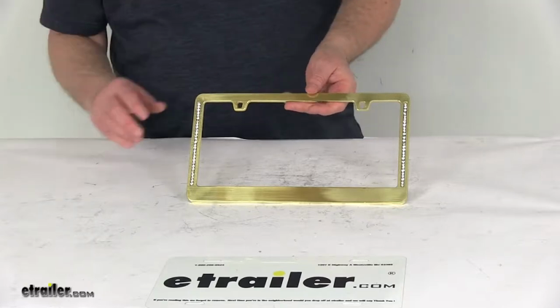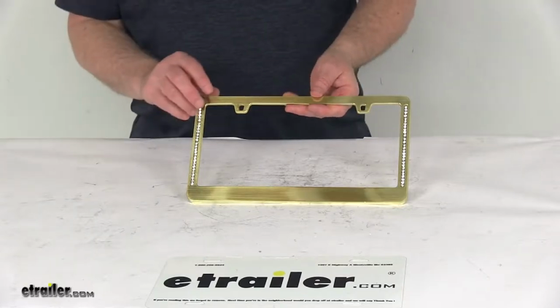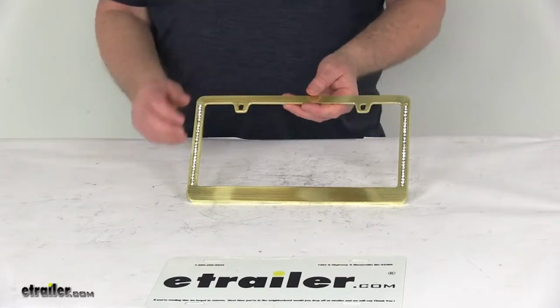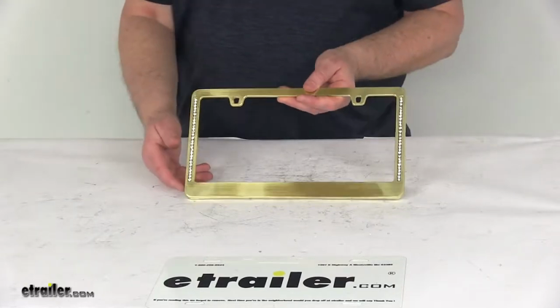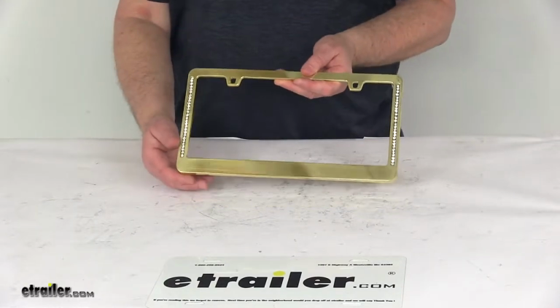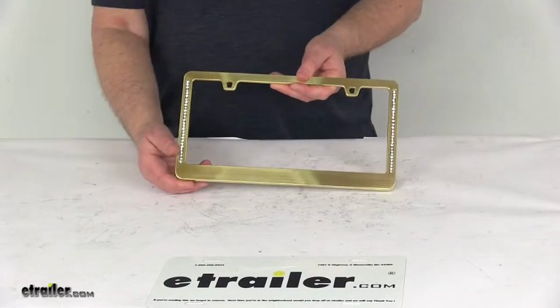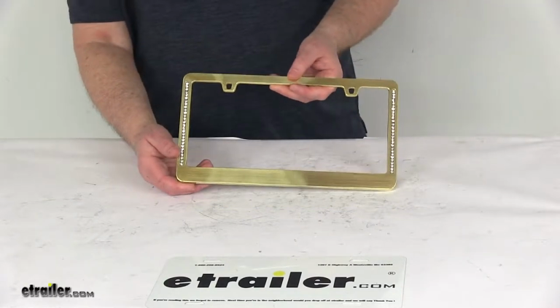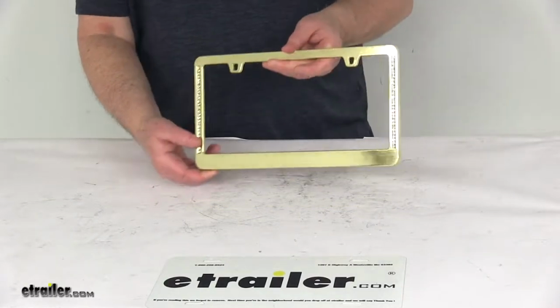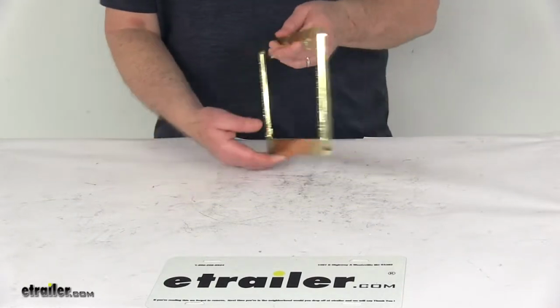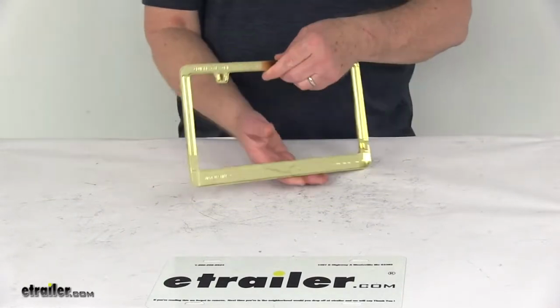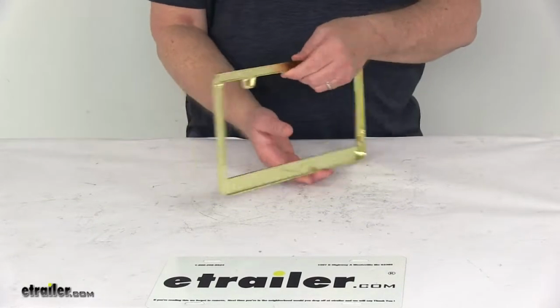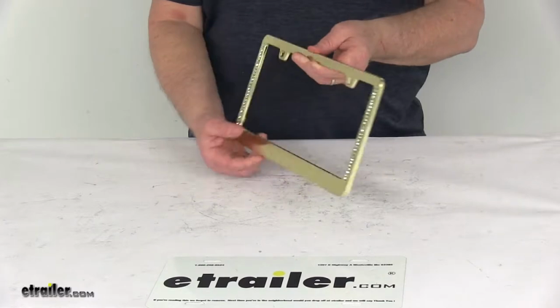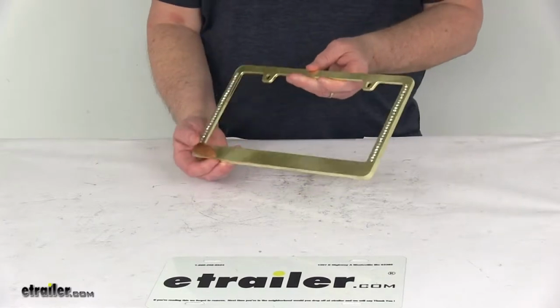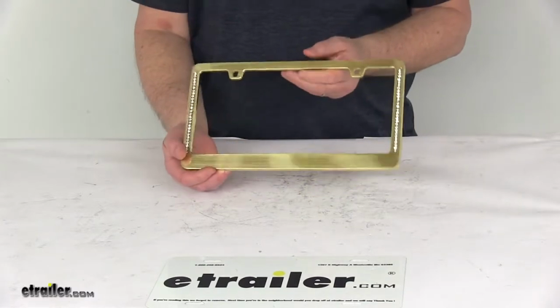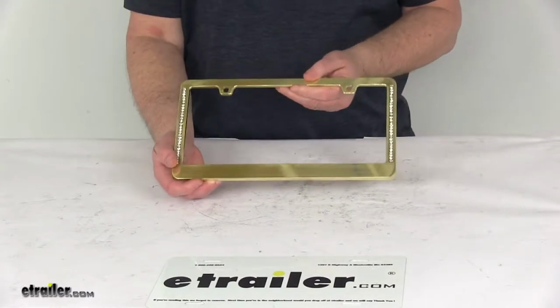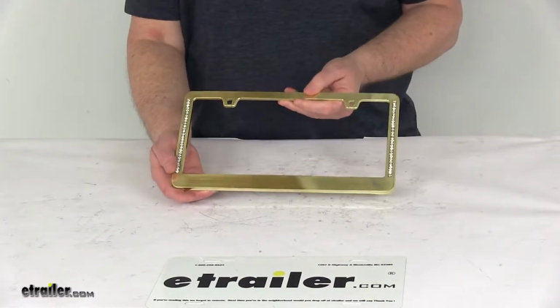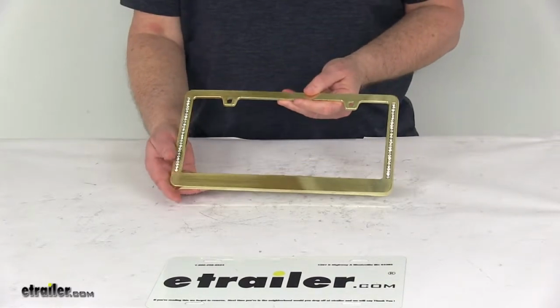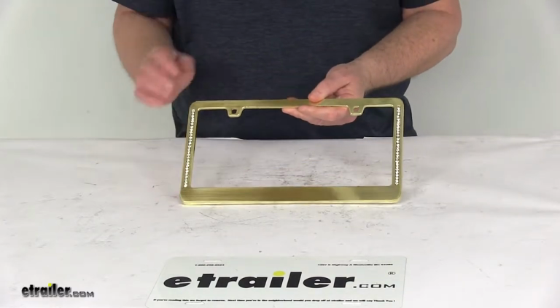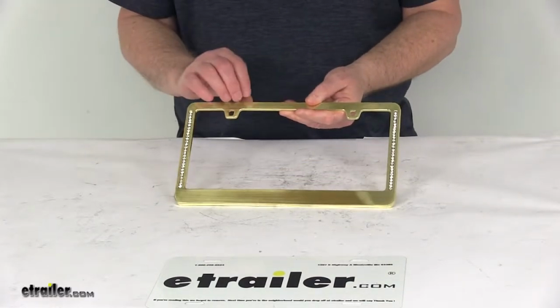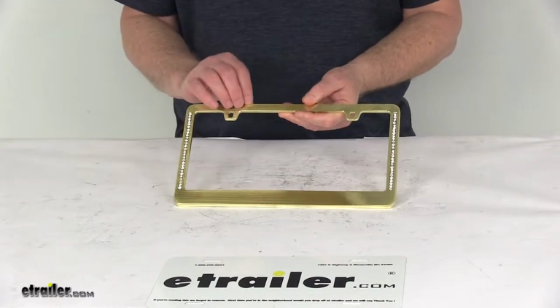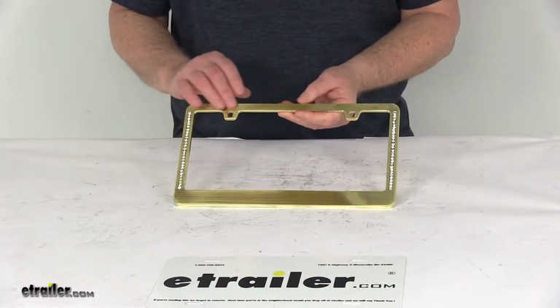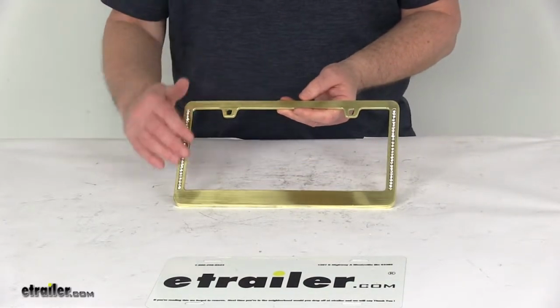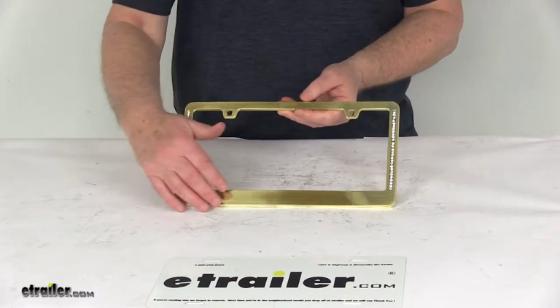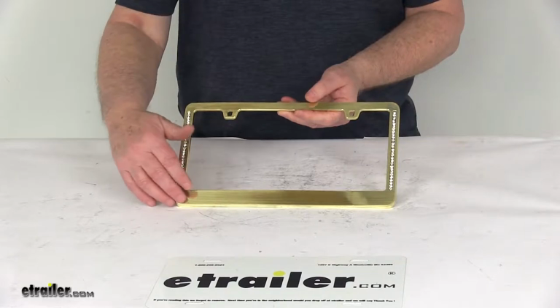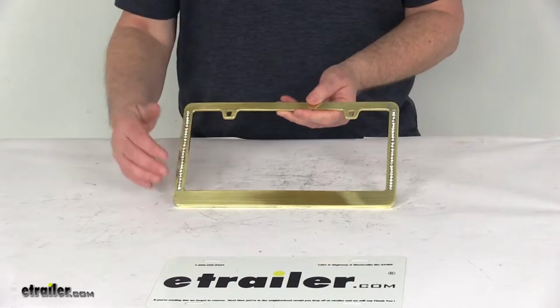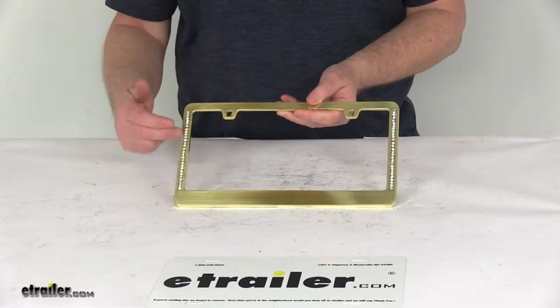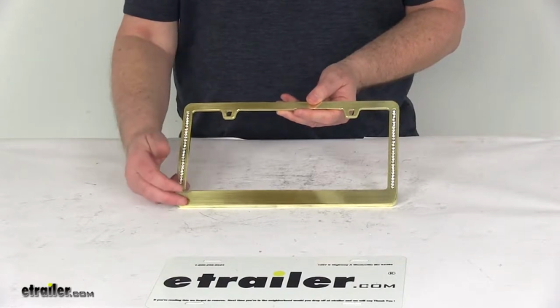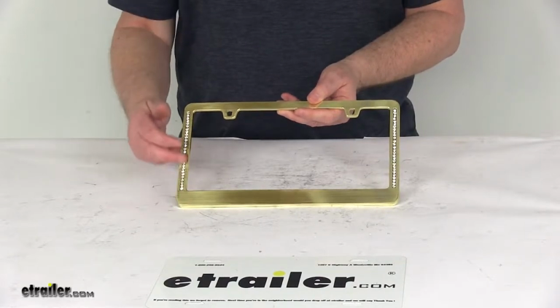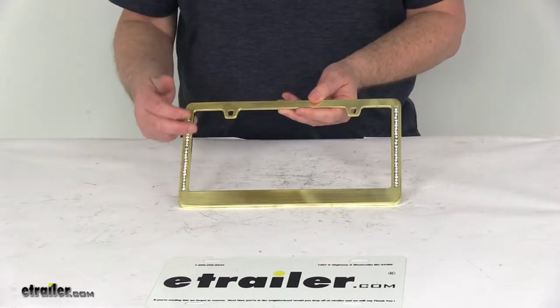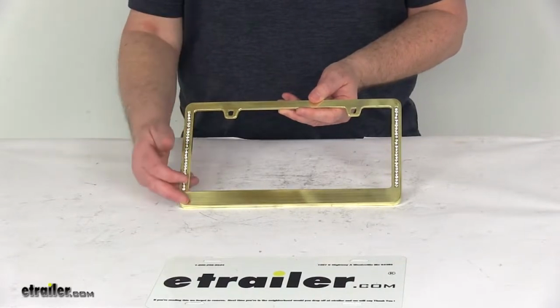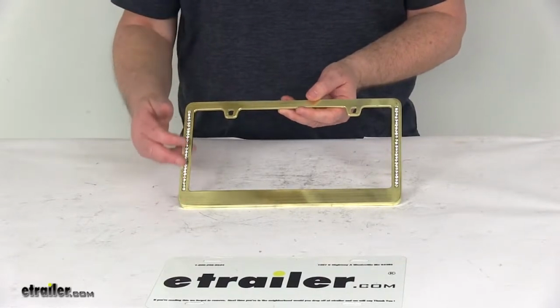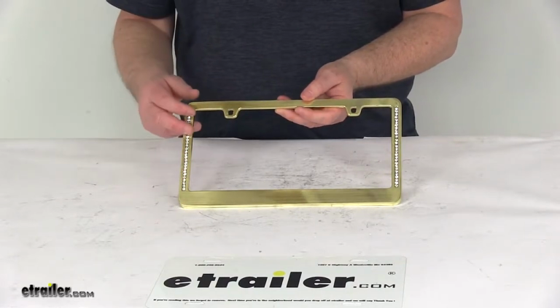Today we're going to take a look at the Neo Diamondness Gold License Plate Frame. This will add sleek, simplistic, shimmering style to your vehicle's license plate. It's finished in a nice brush gold and lined with clear, faceted crystals on either side.